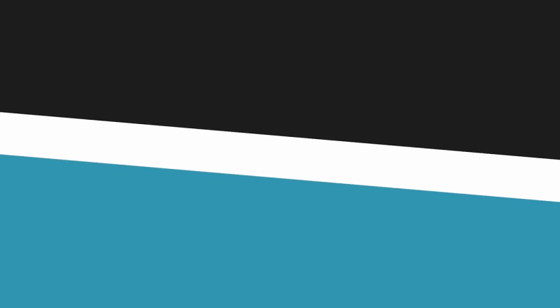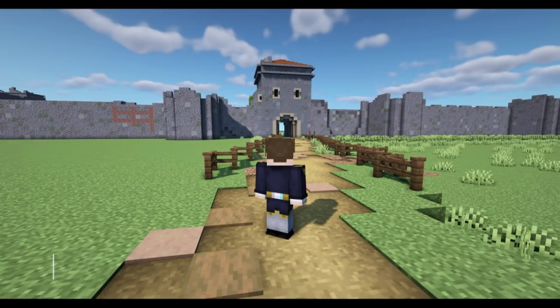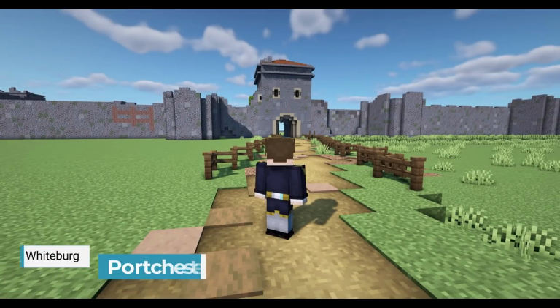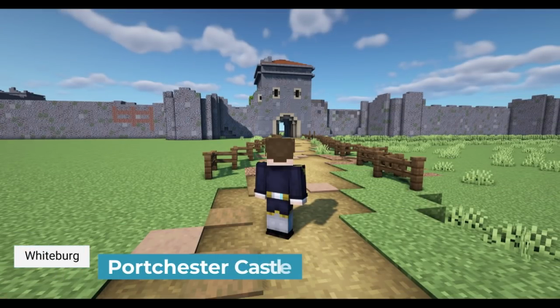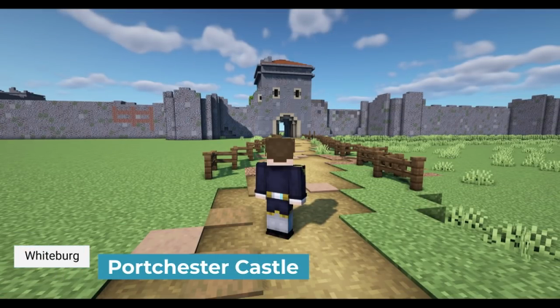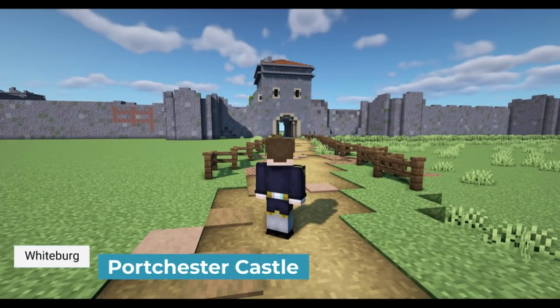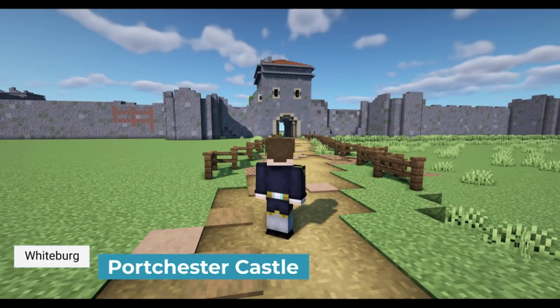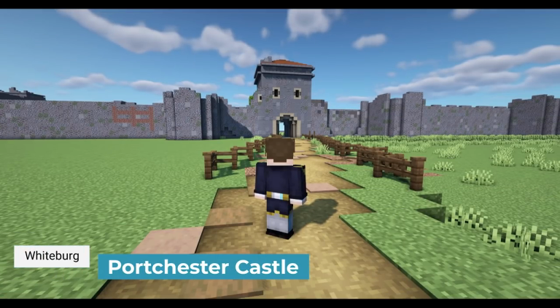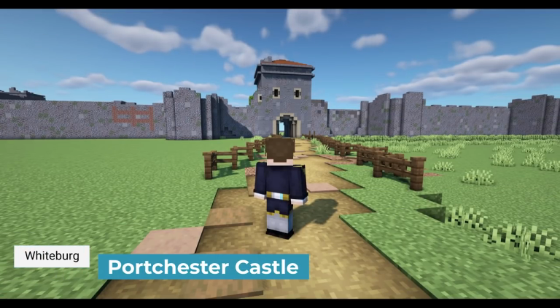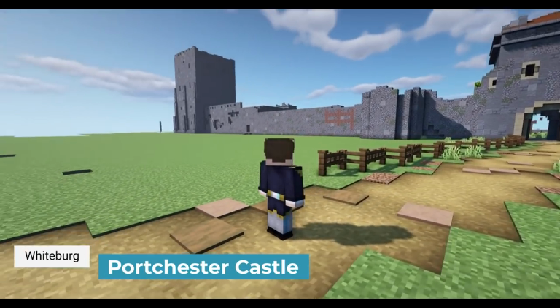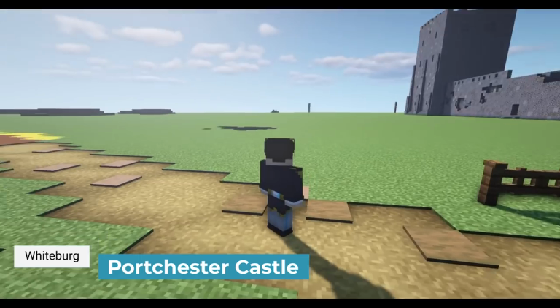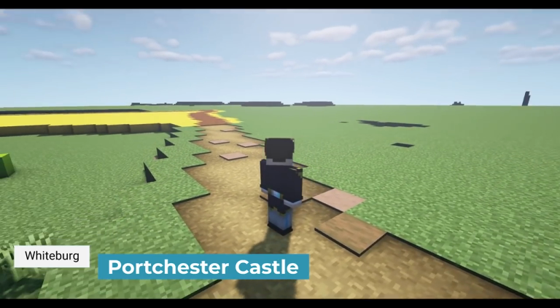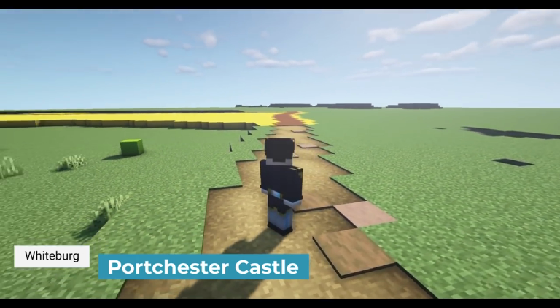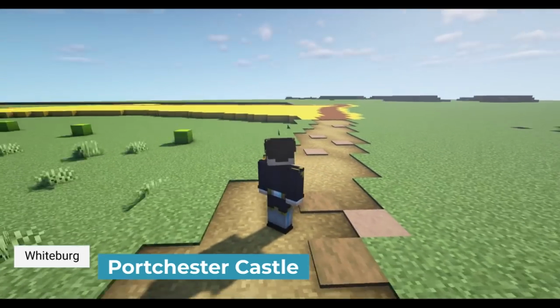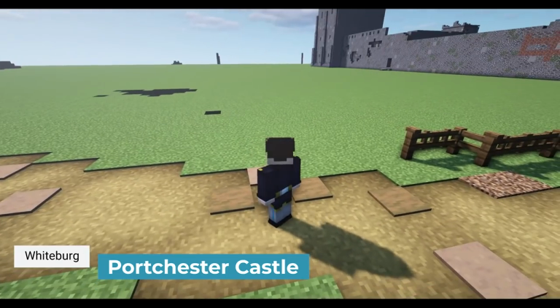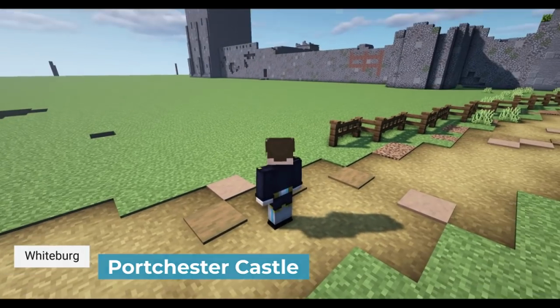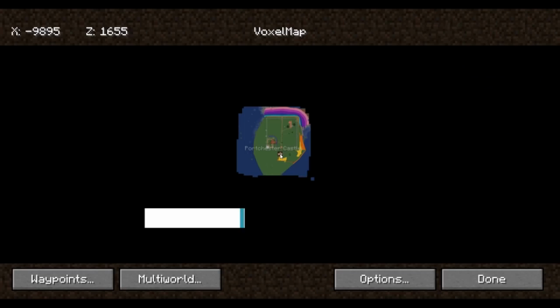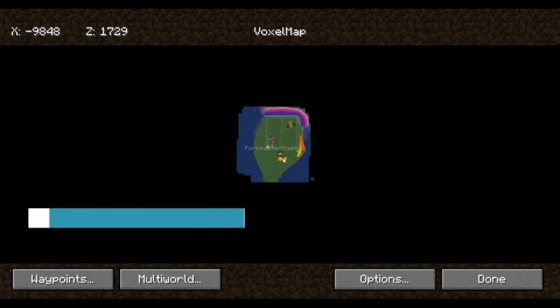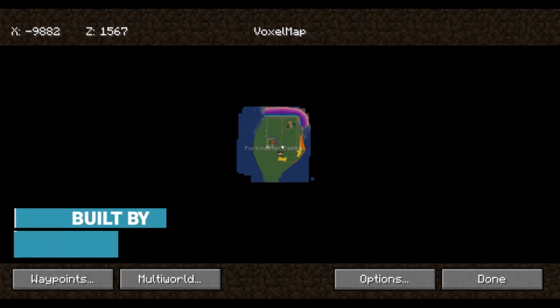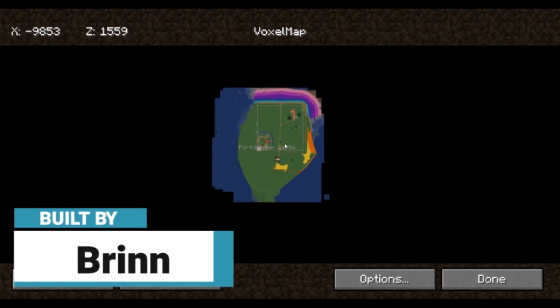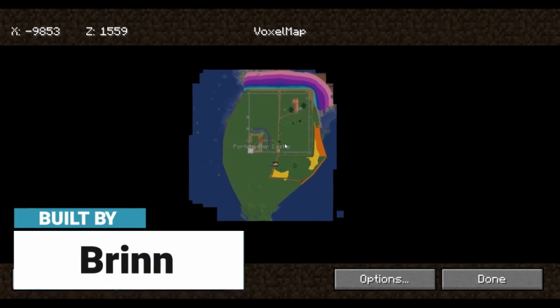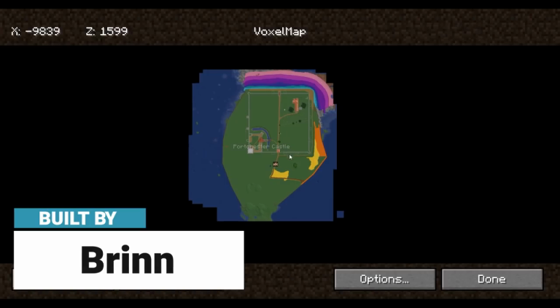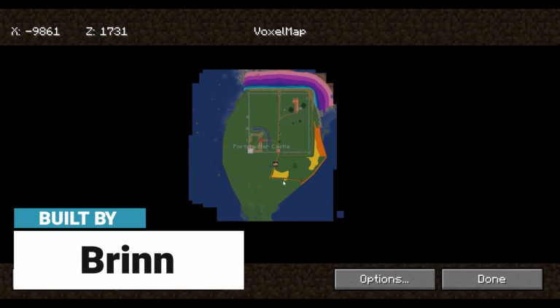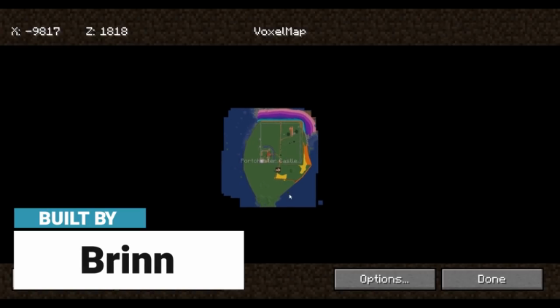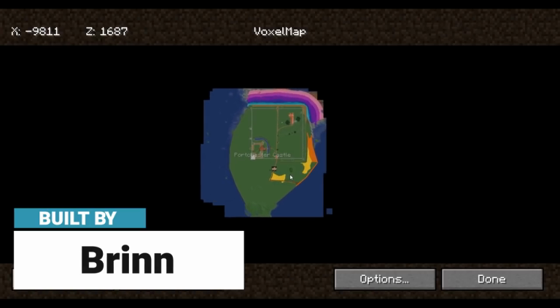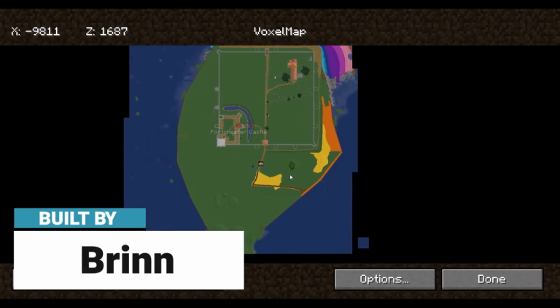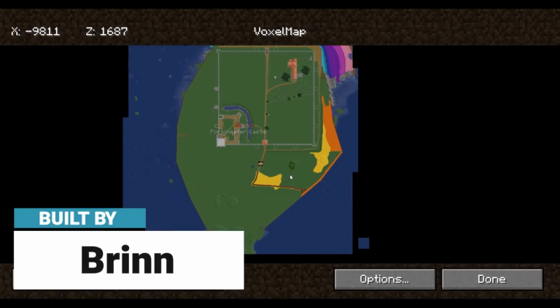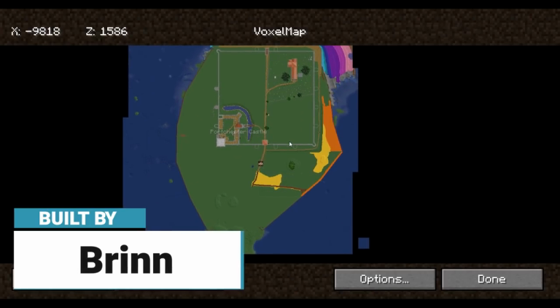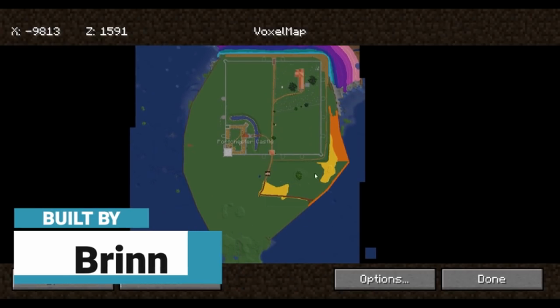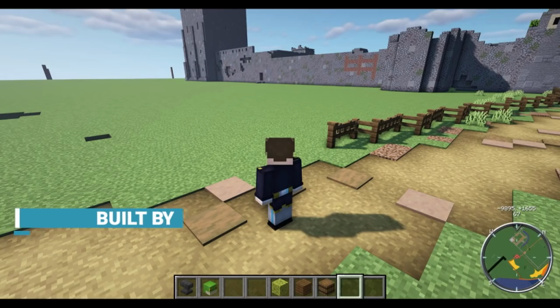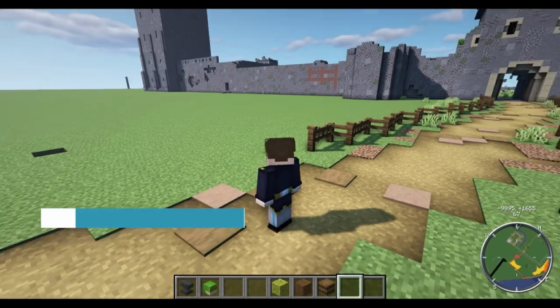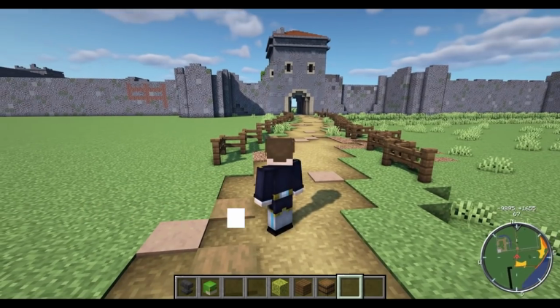So you find me standing outside here at Porchester Castle, built by Brynn. Now Brynn is currently doing the rest of the island here - this is on its own private little island in the South Sea of Whiteberg.